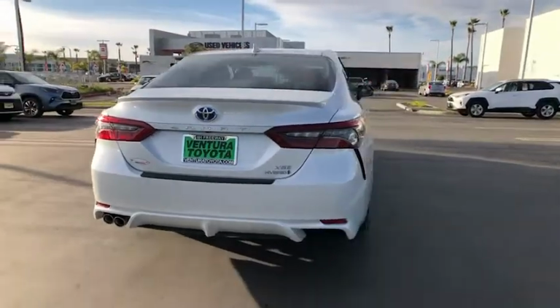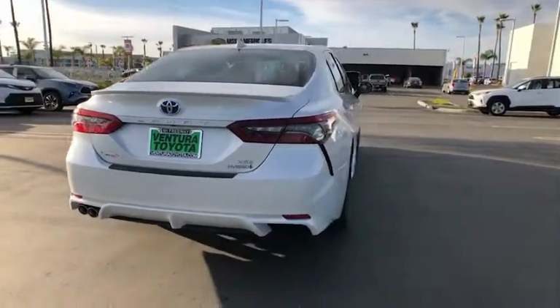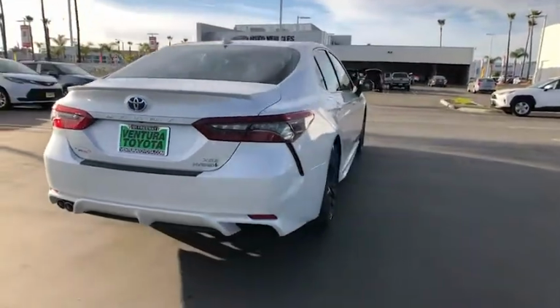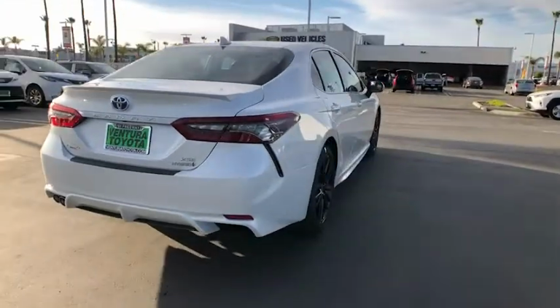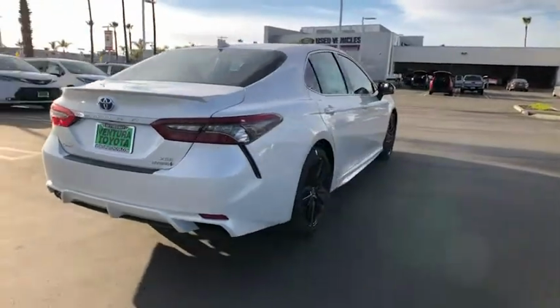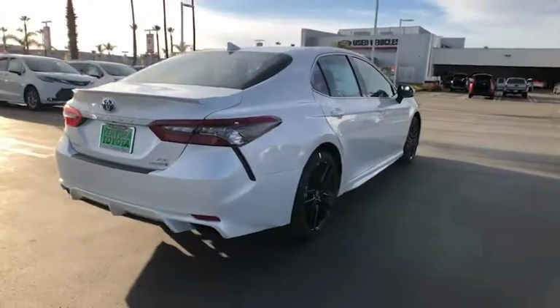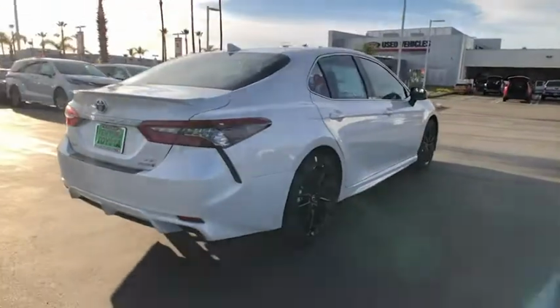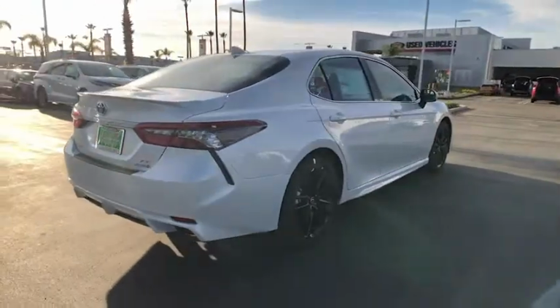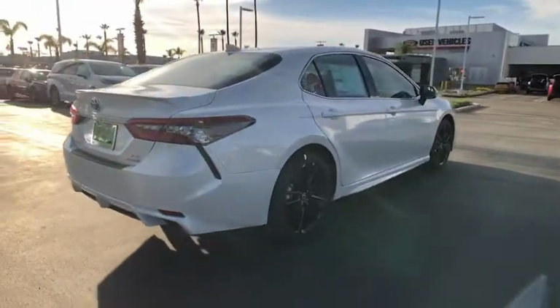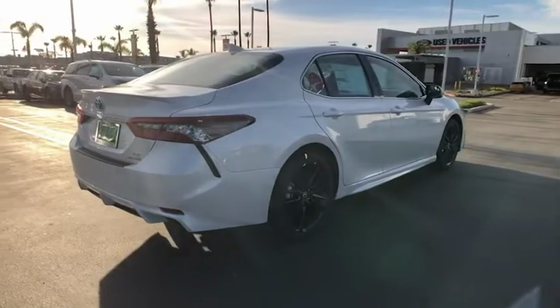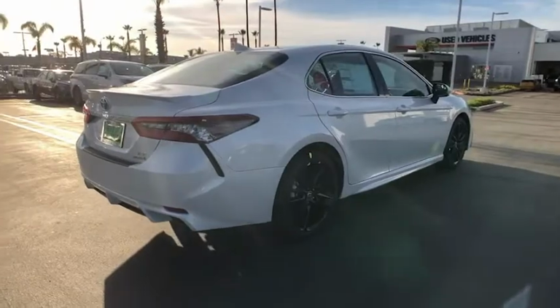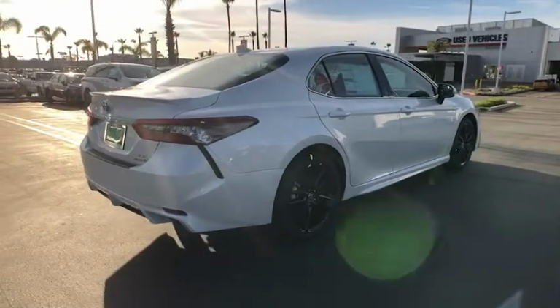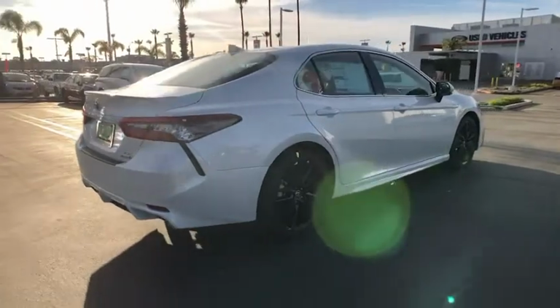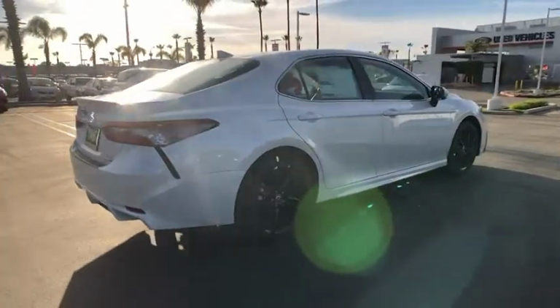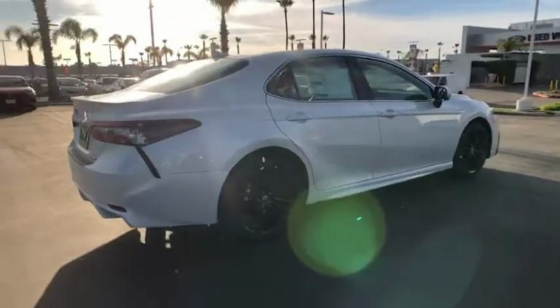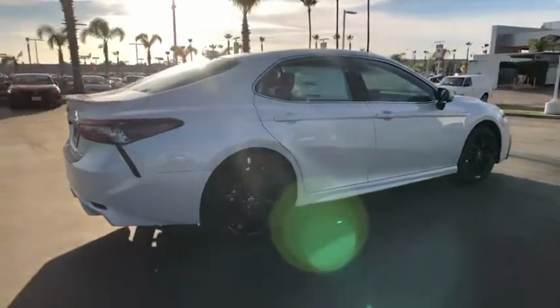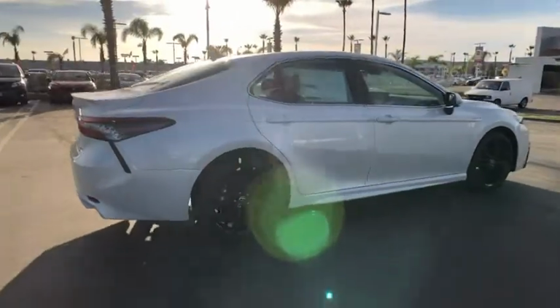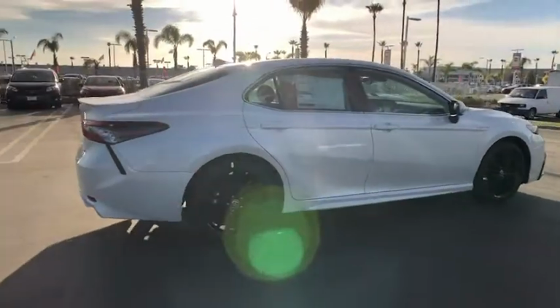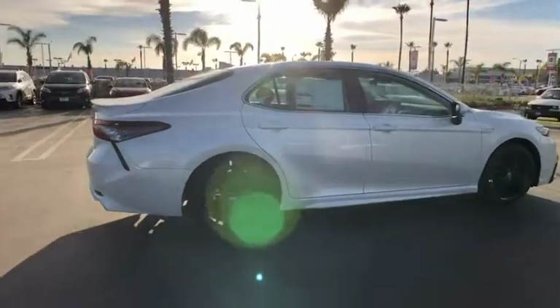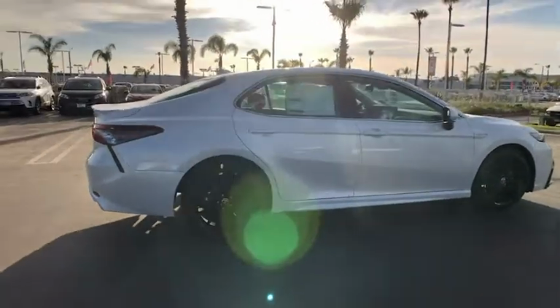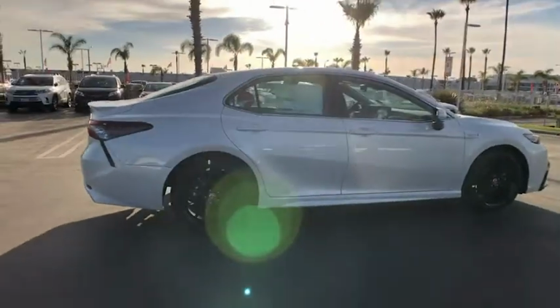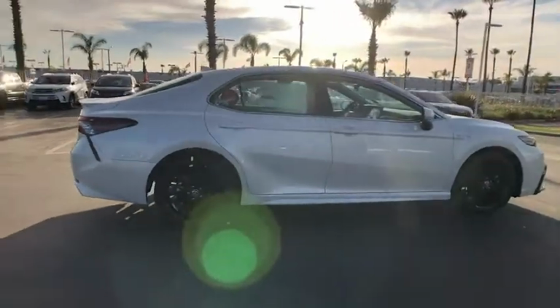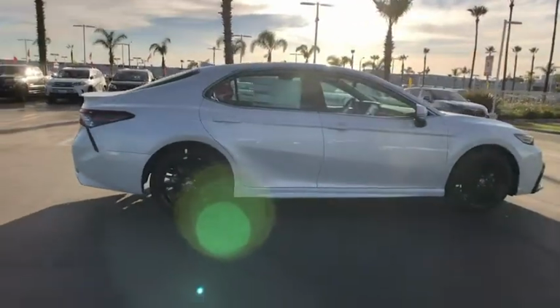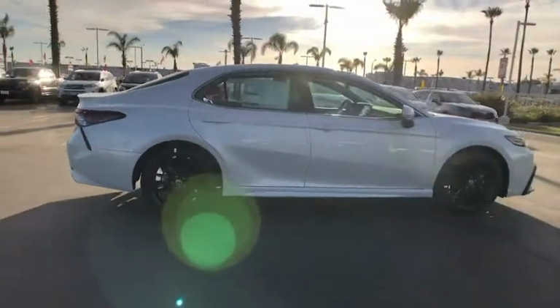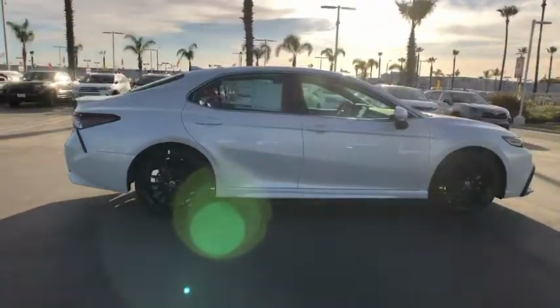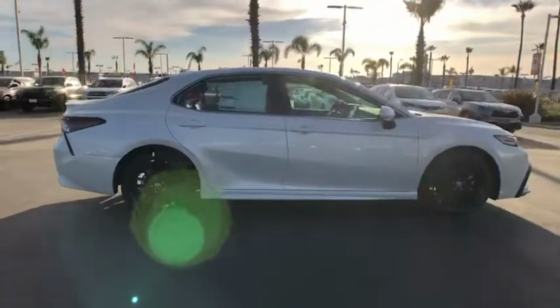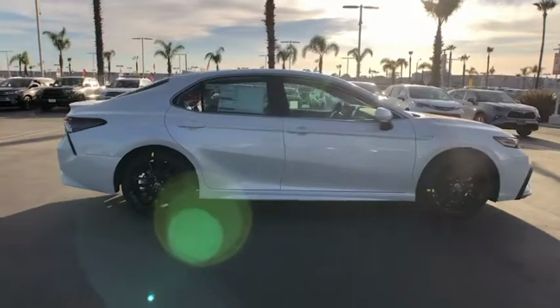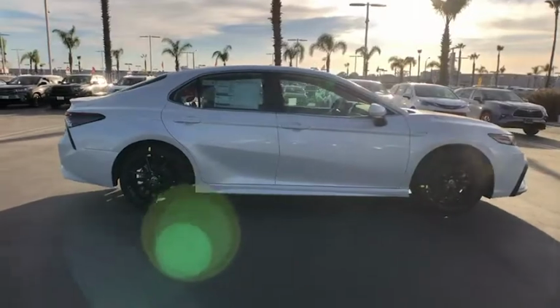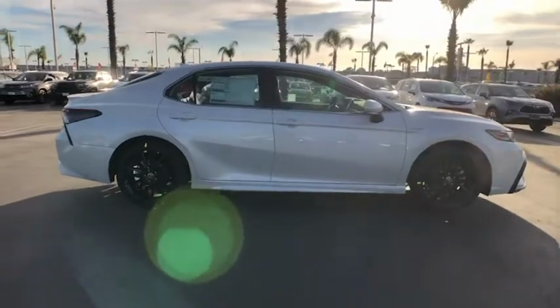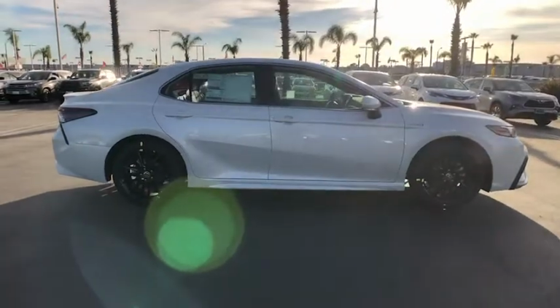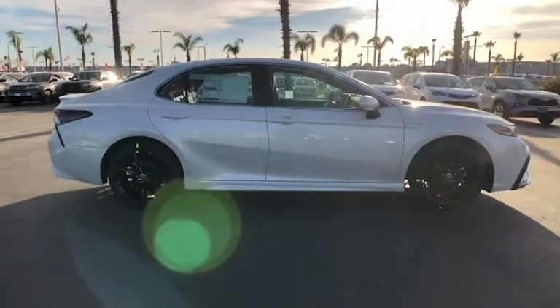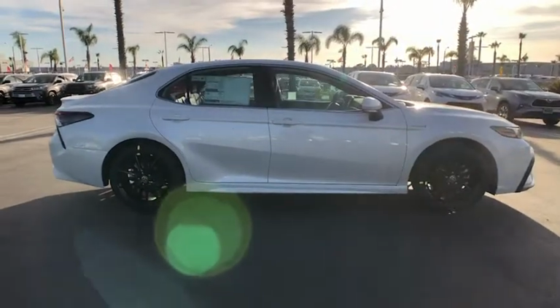Keyless entry, heated driver seat, satellite radio, remote engine start, power passenger seat, lane keeping assist, iPod, MP3 input.